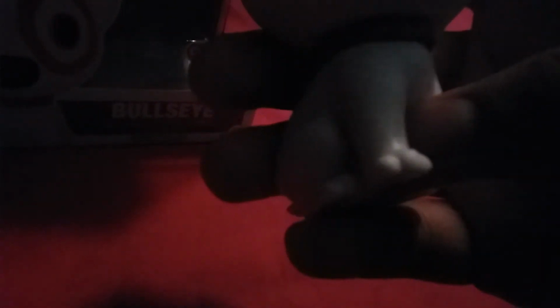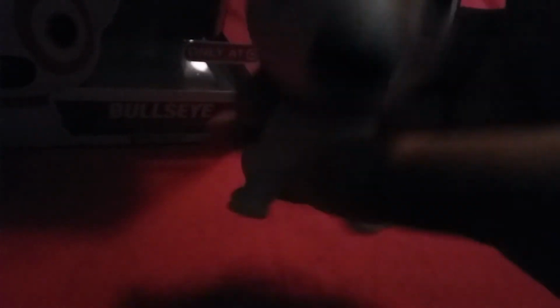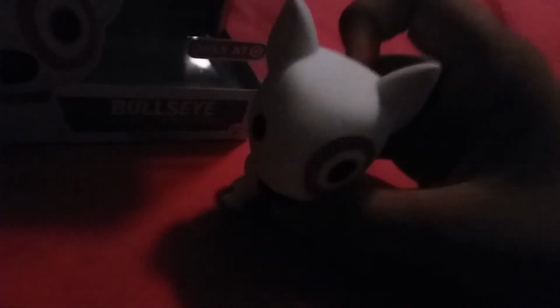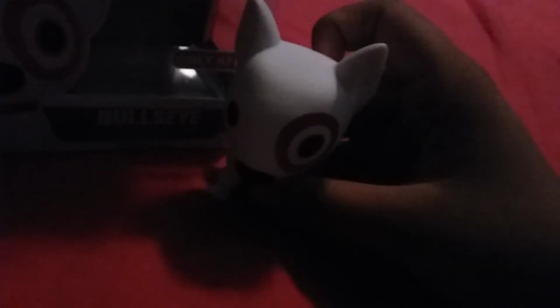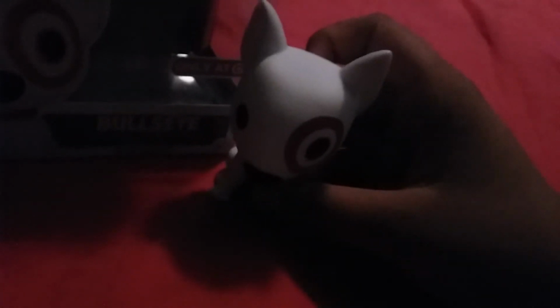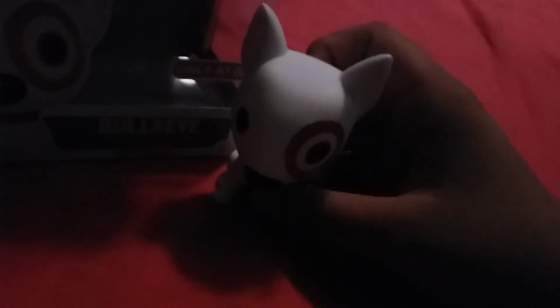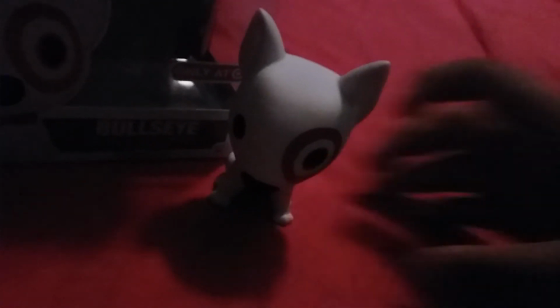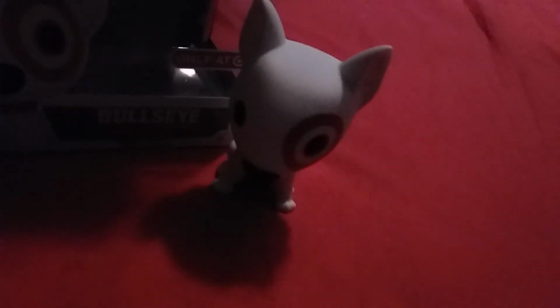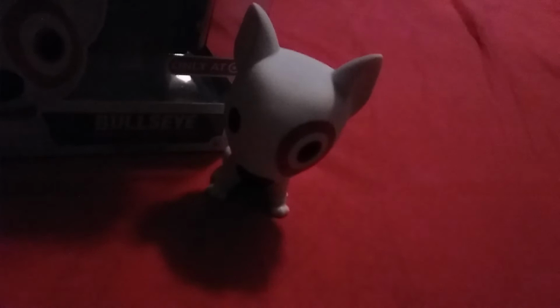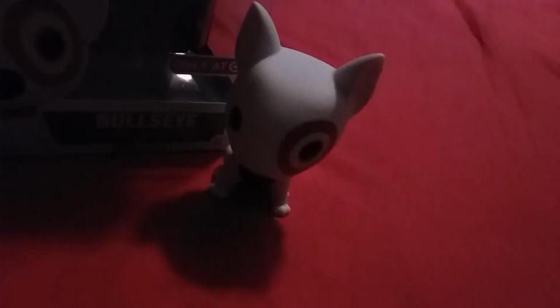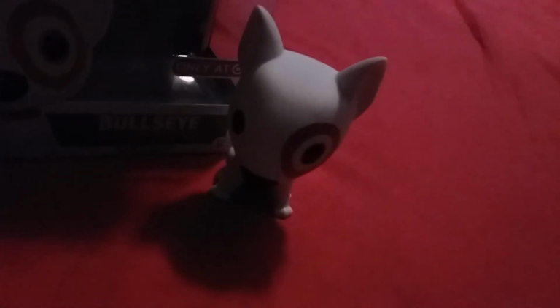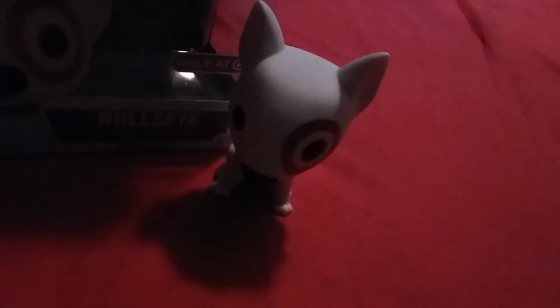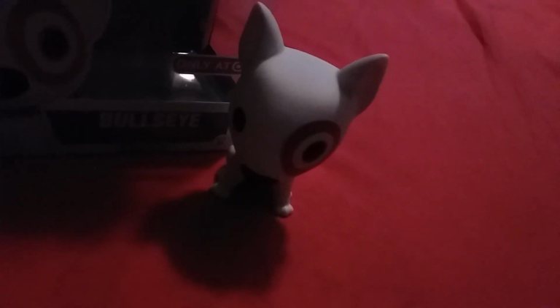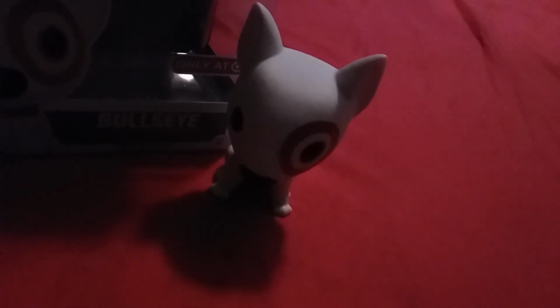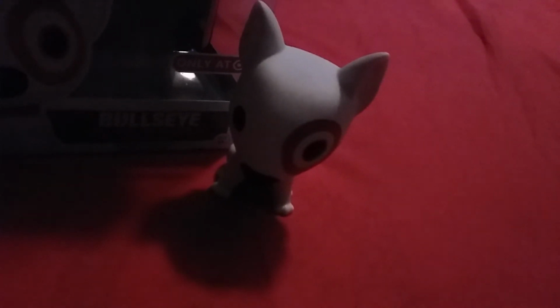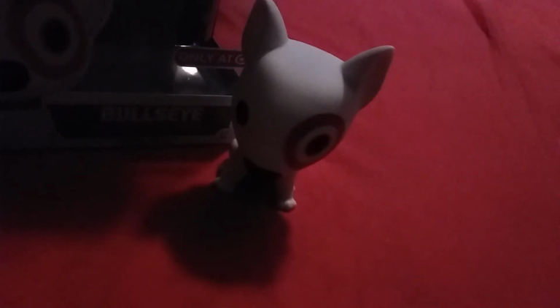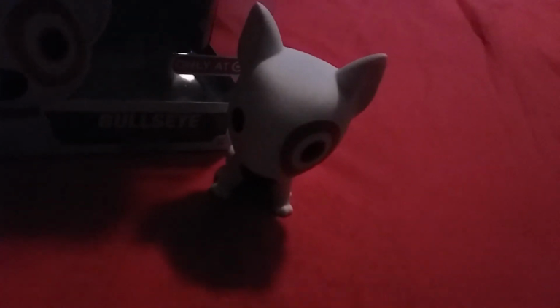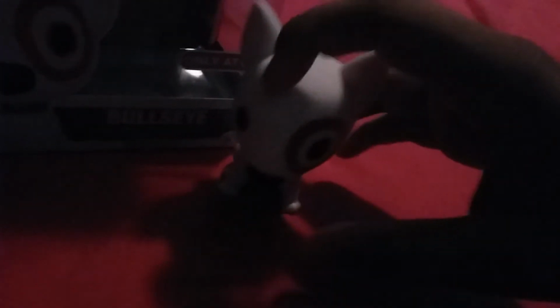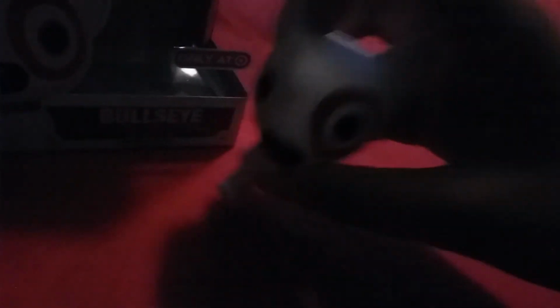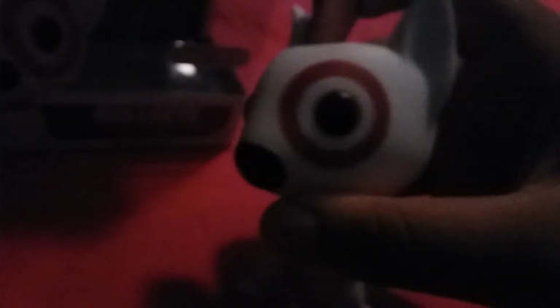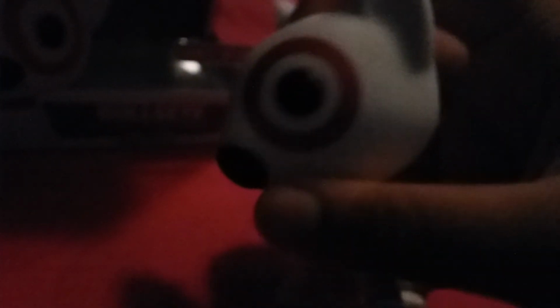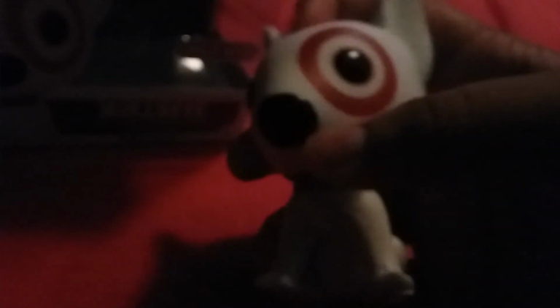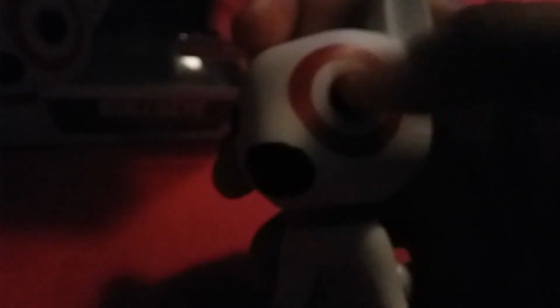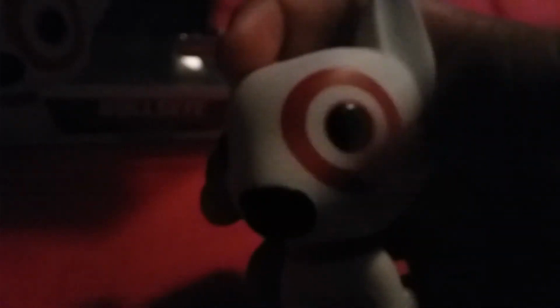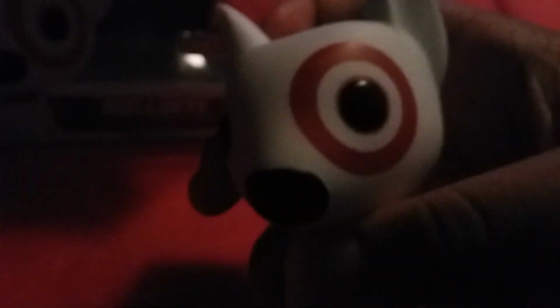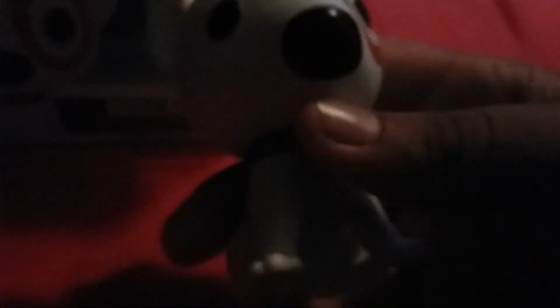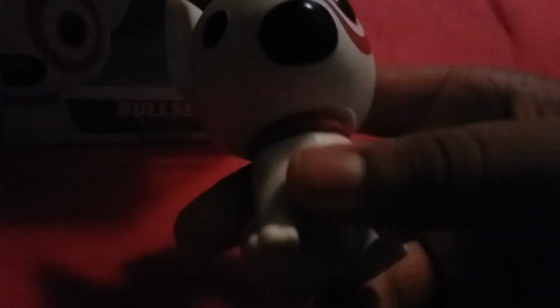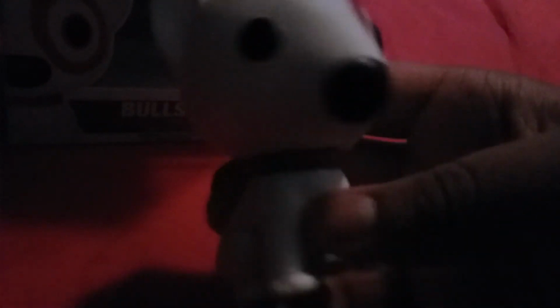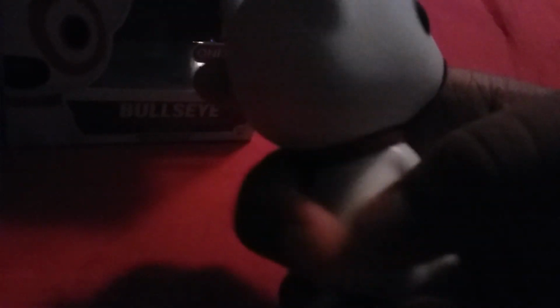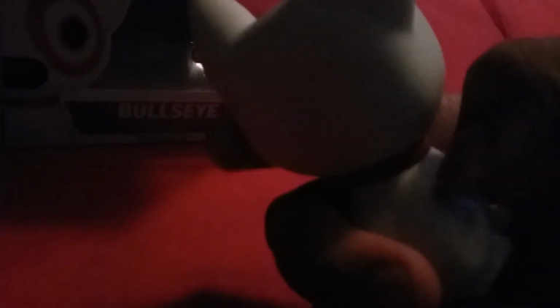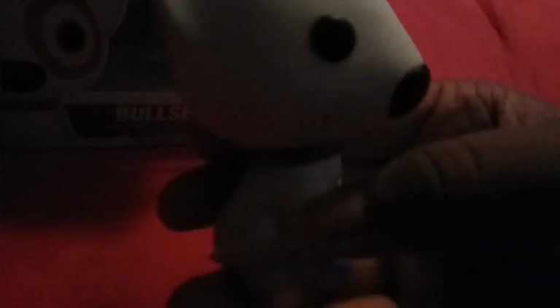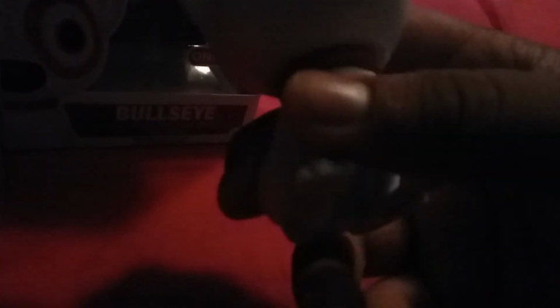He's sitting down. He kind of reminds me — you know that movie Bolt? You know that dog? He kind of looks like him, except he doesn't have this logo. He kind of reminds me of him a little bit.